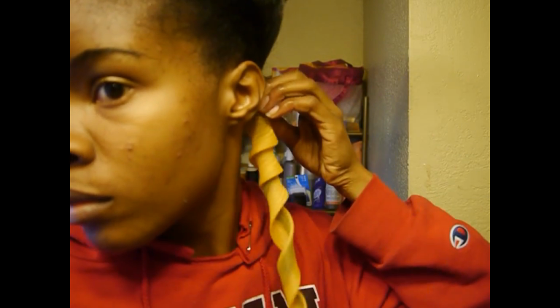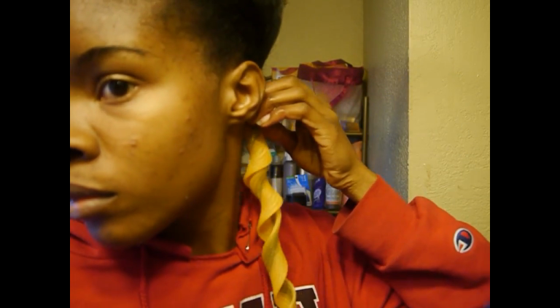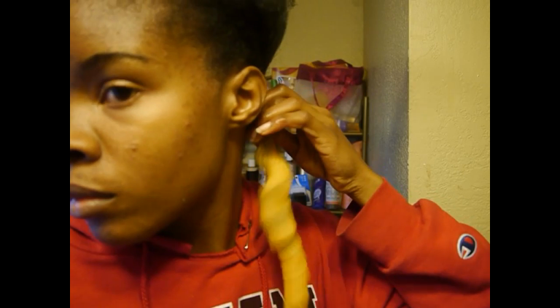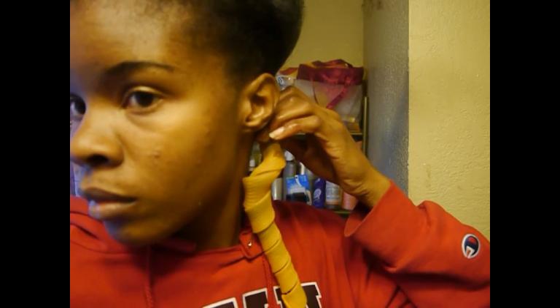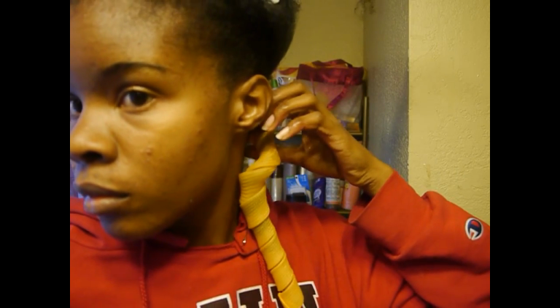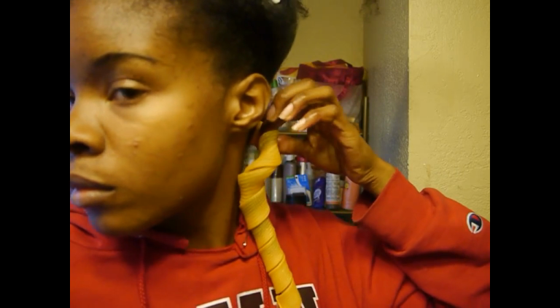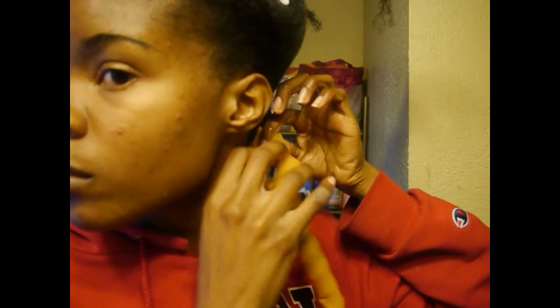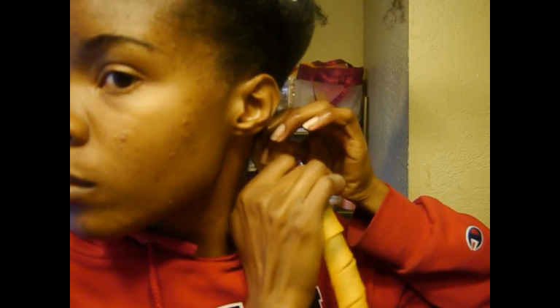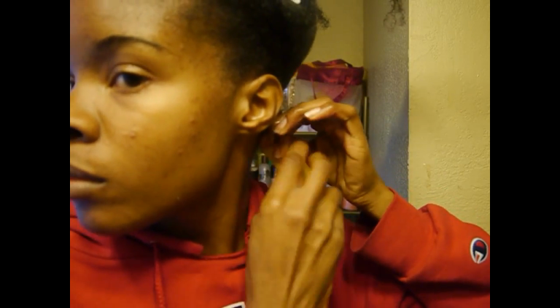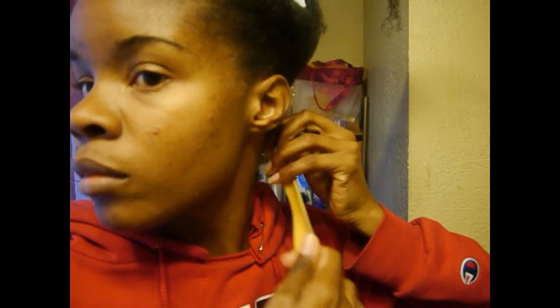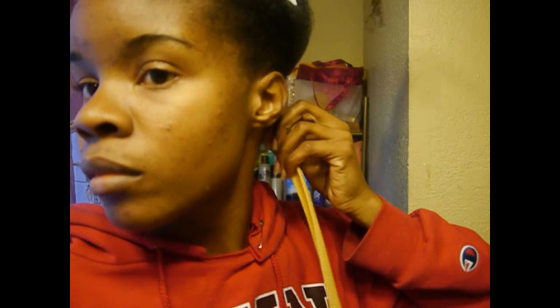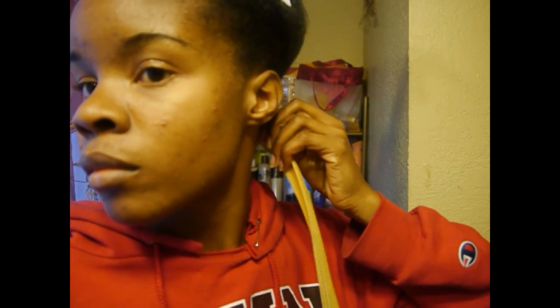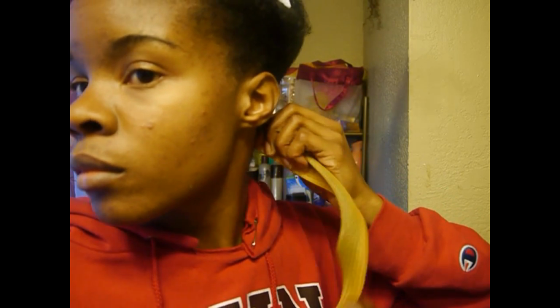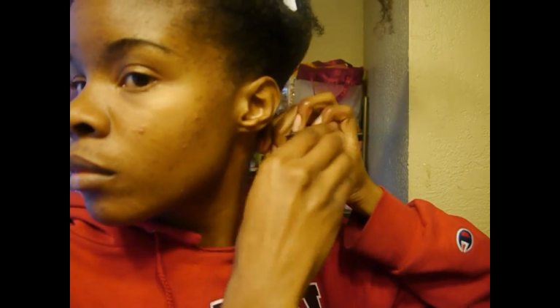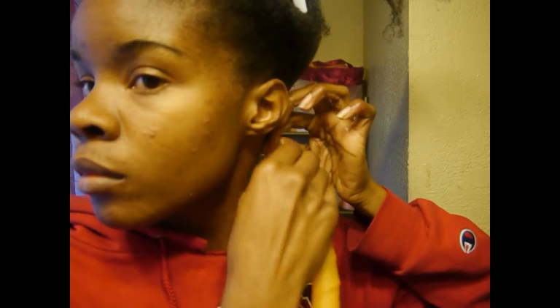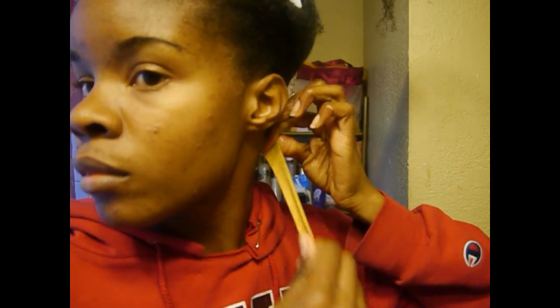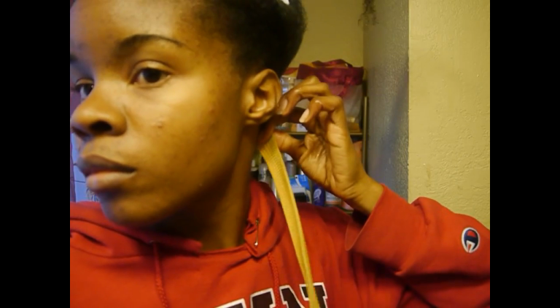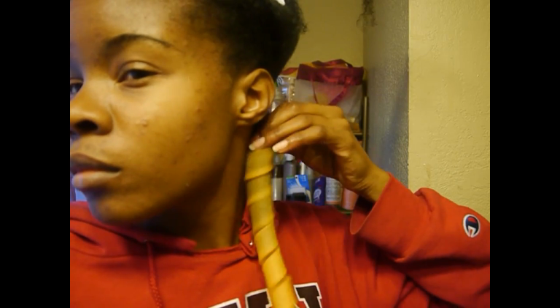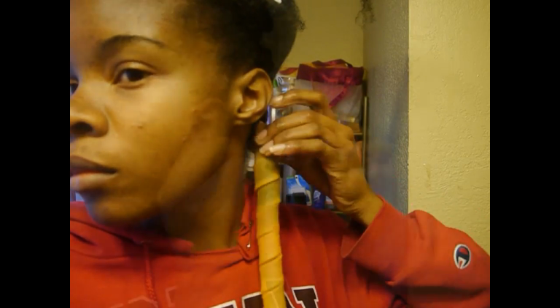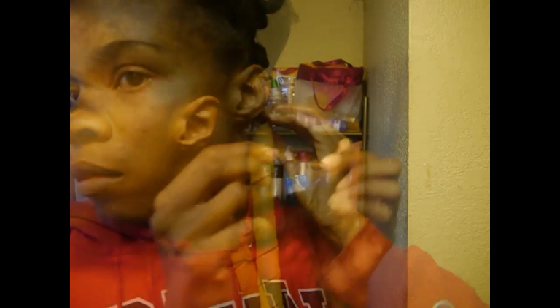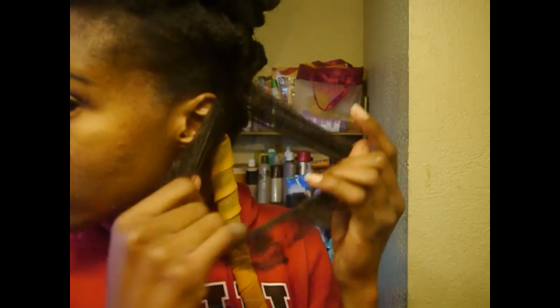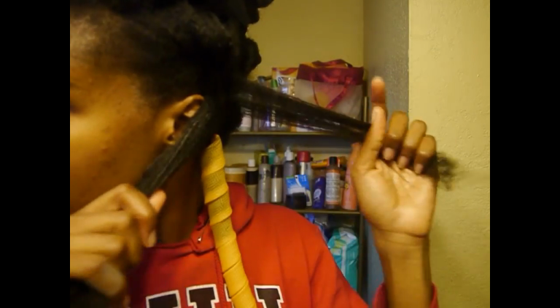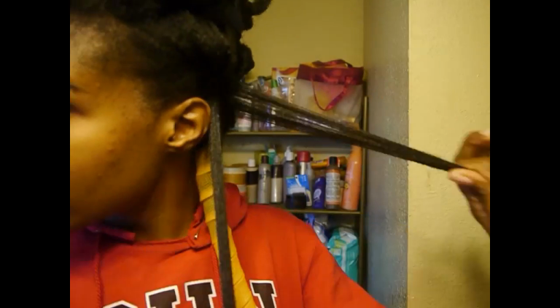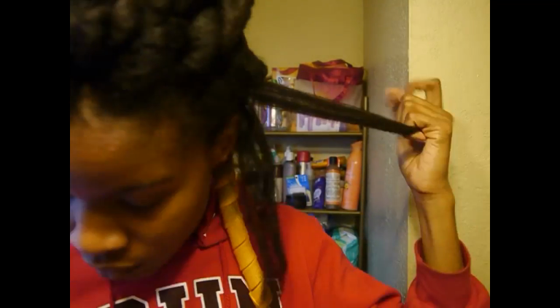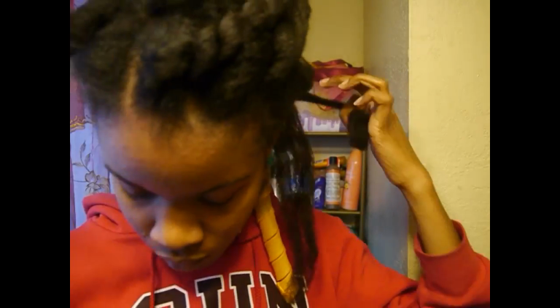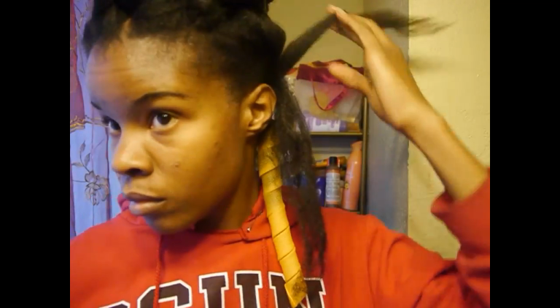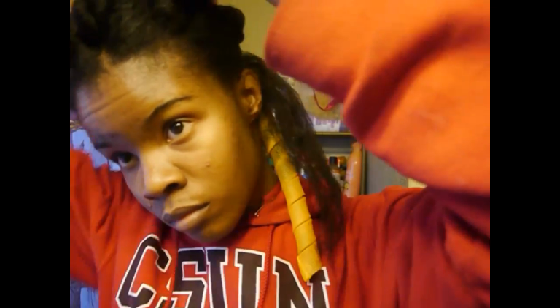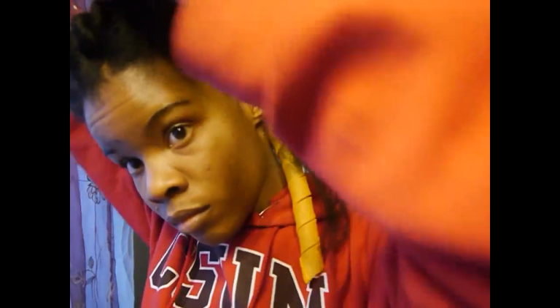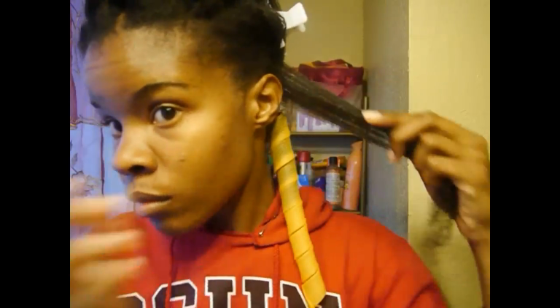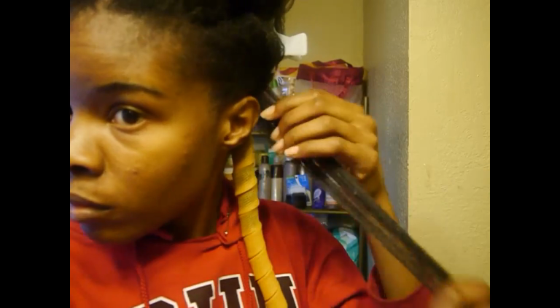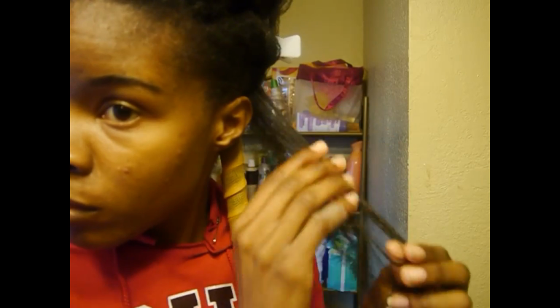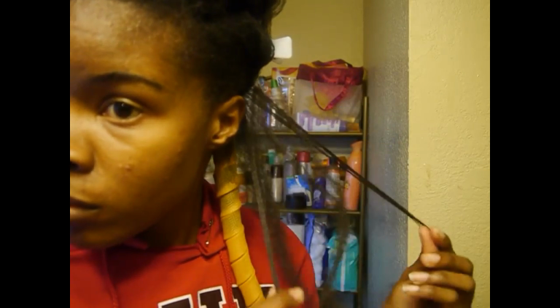Once I have the curl former latched onto my hair, I hold the curl former at the base of my head and slide my fingers down the length of it, straightening it so that it can have that perfect spiral curl.